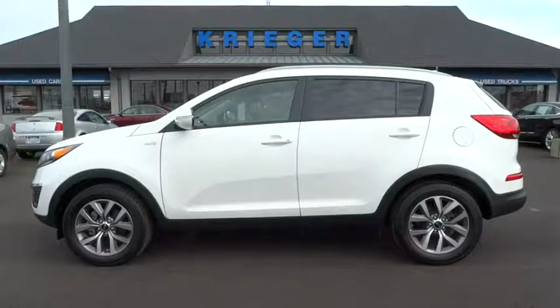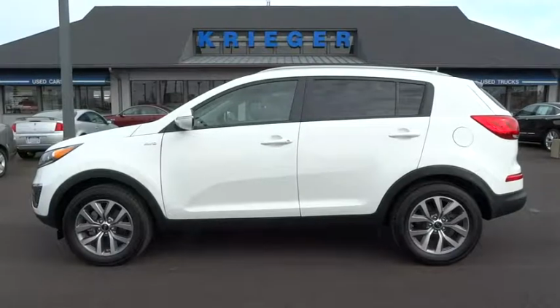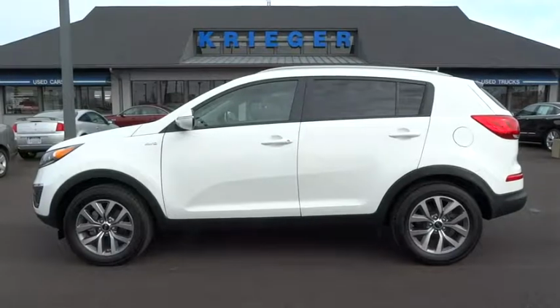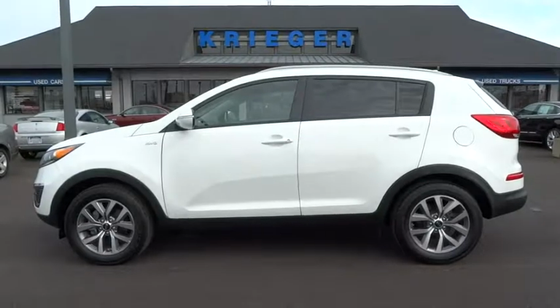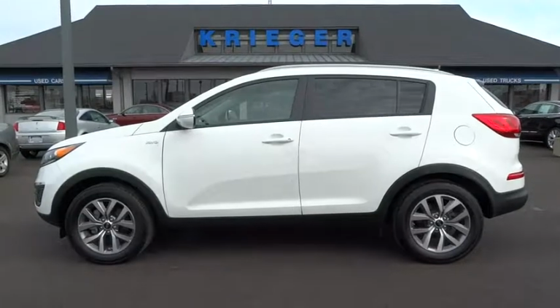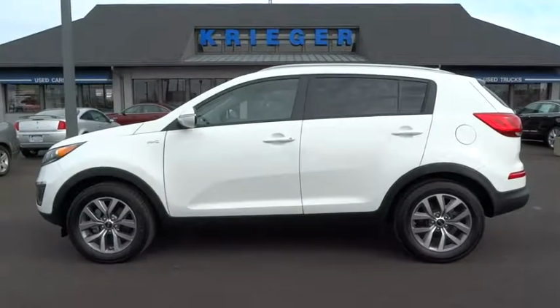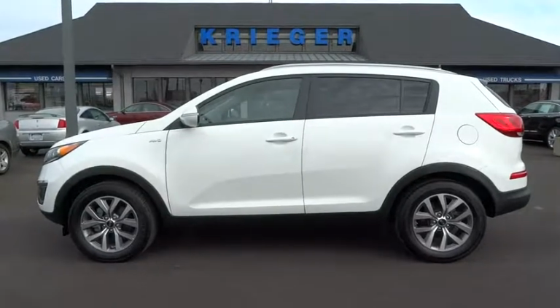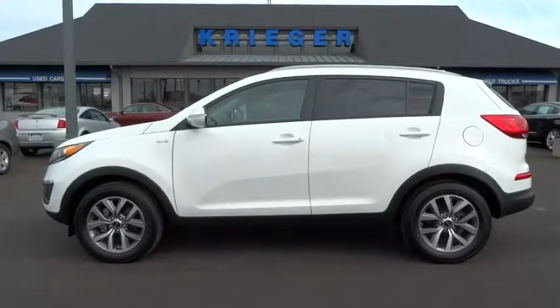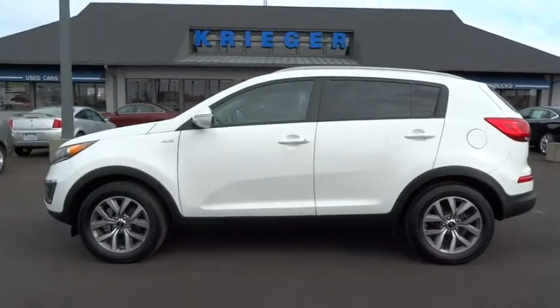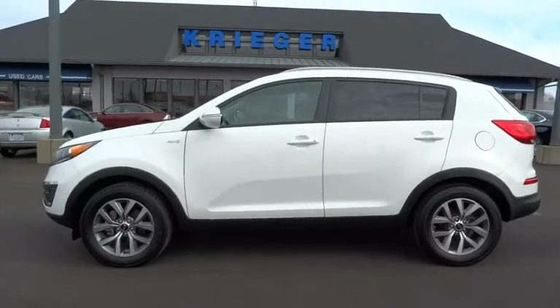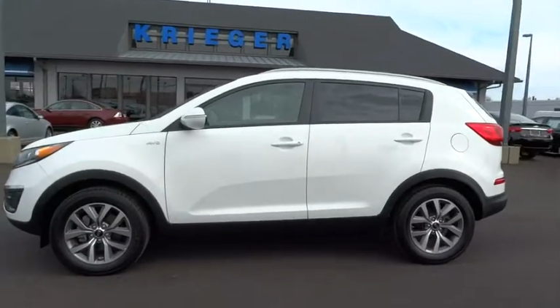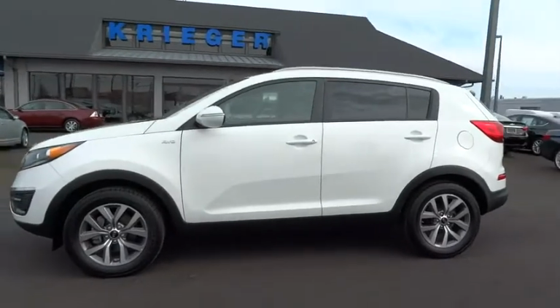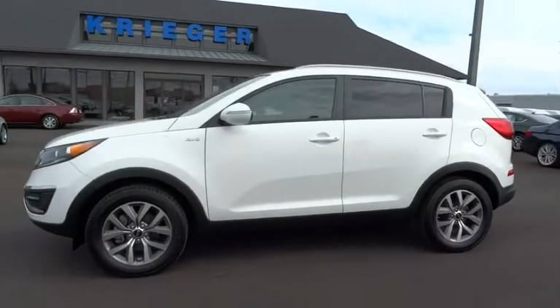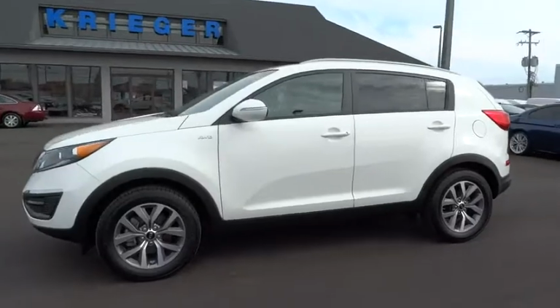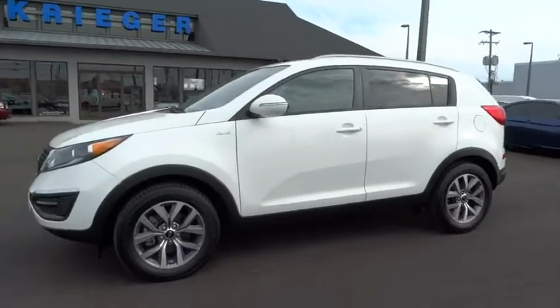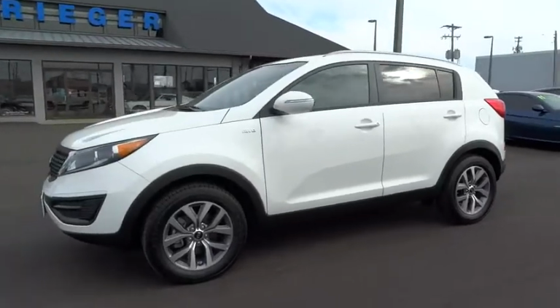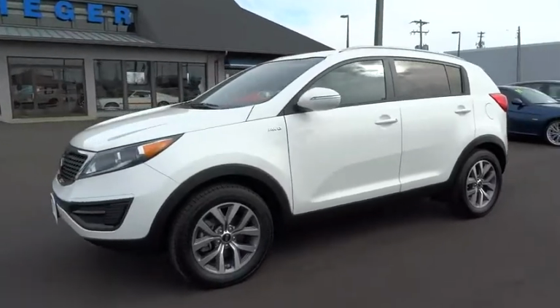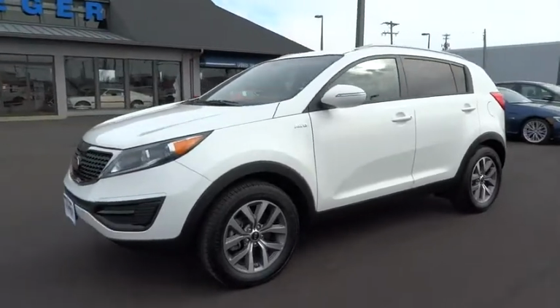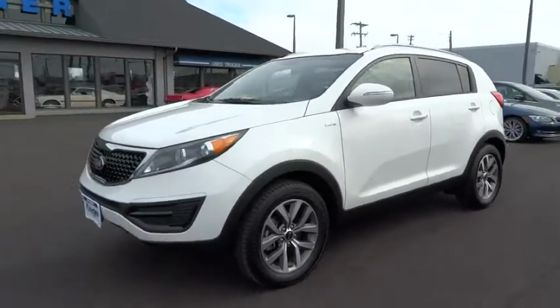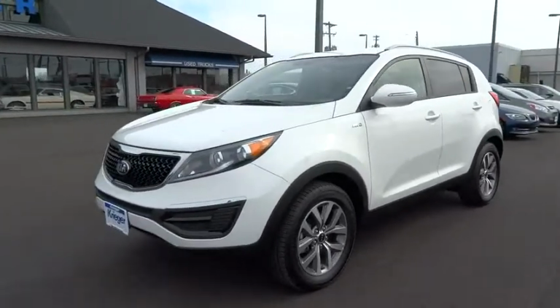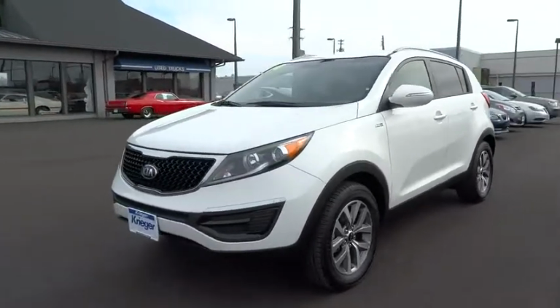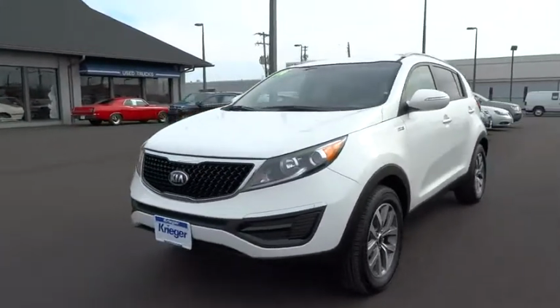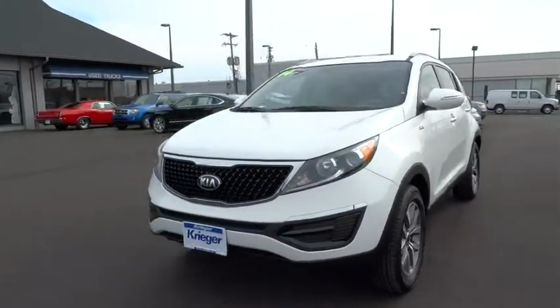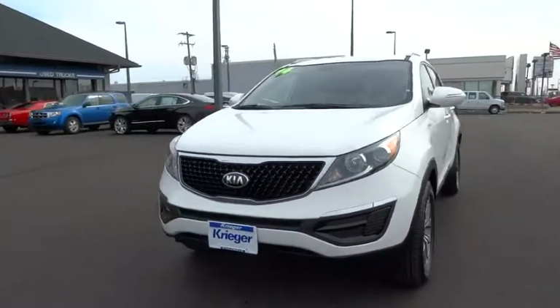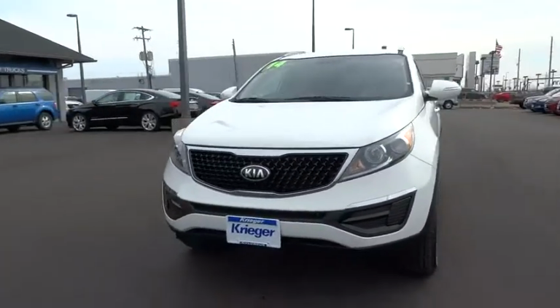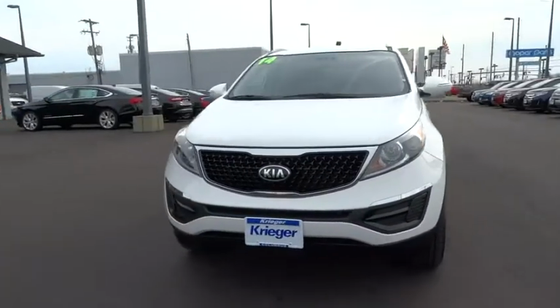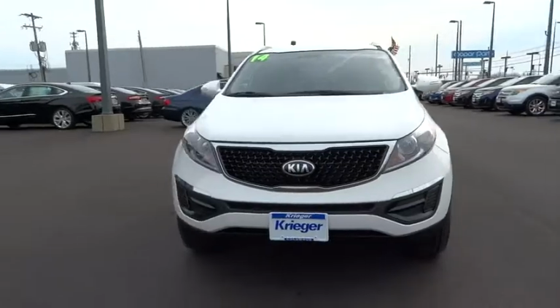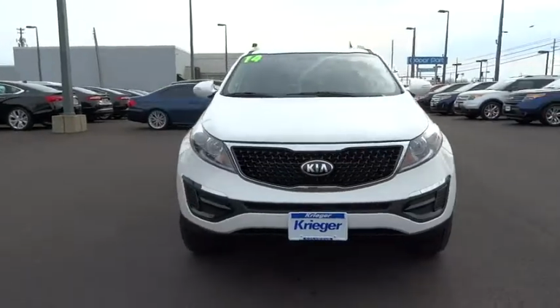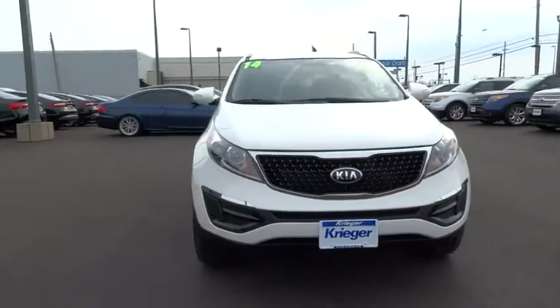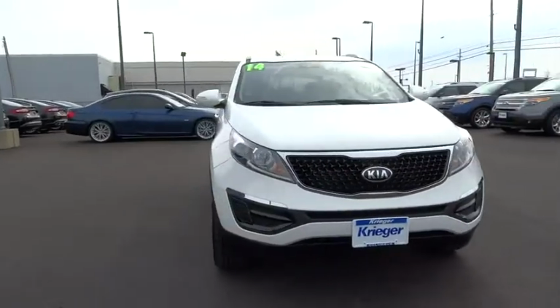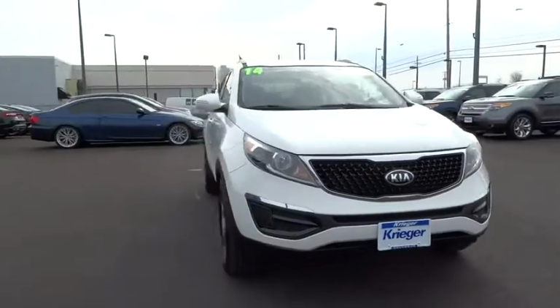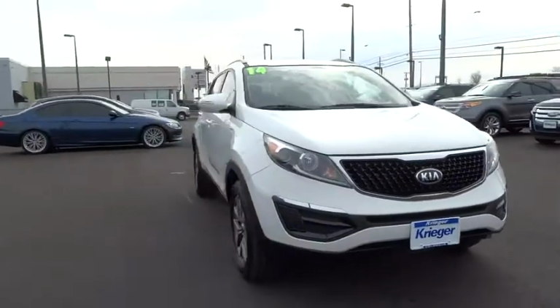The 2014 Sportage. With its sleek and stylish exterior and its roomy, feature-laden interior, the Sportage both looks good and performs well on the road, and is priced below $25,000.